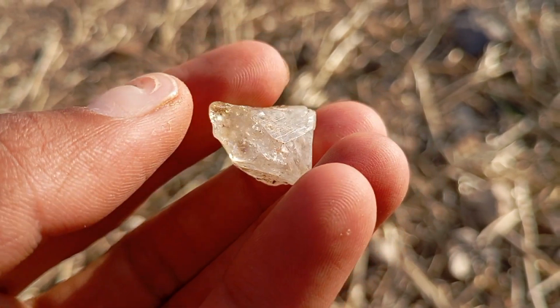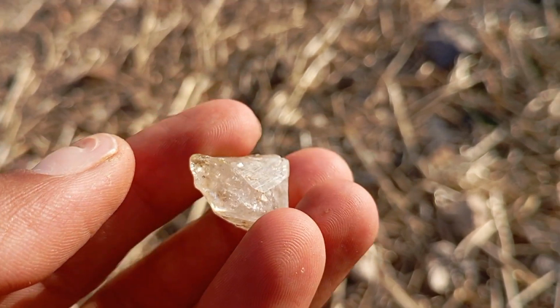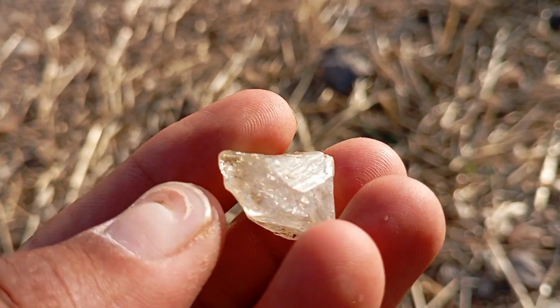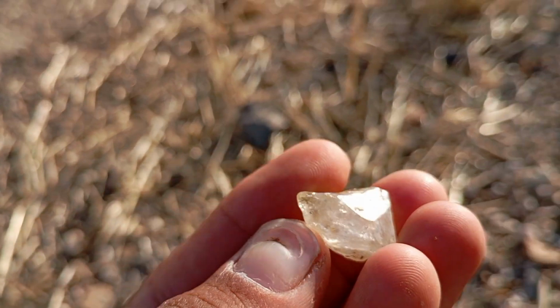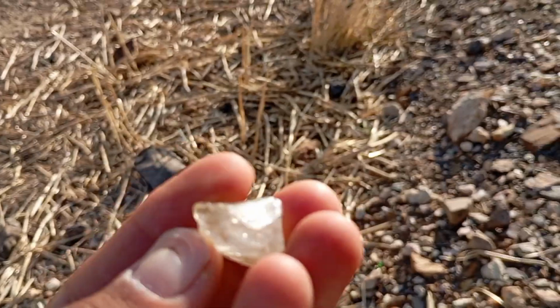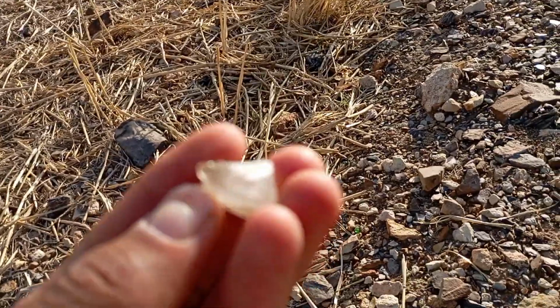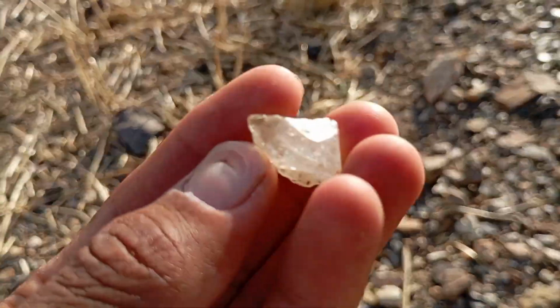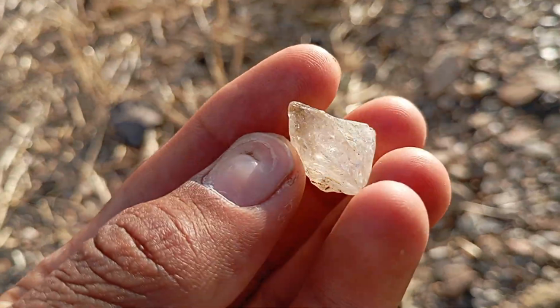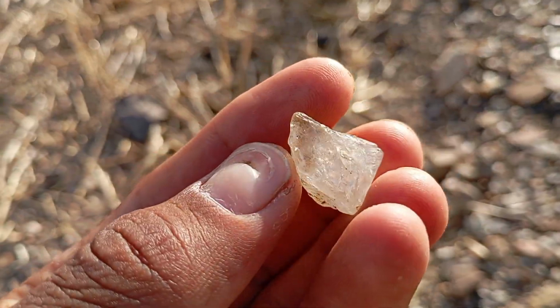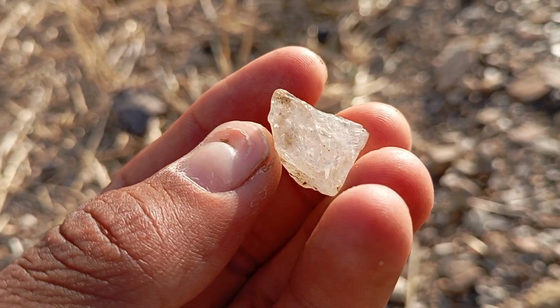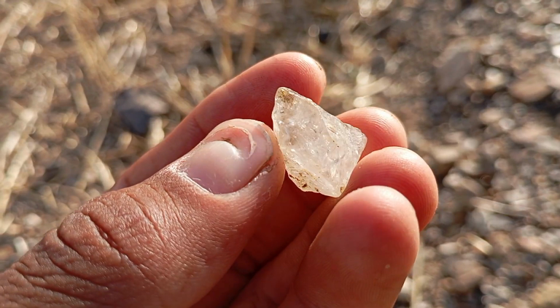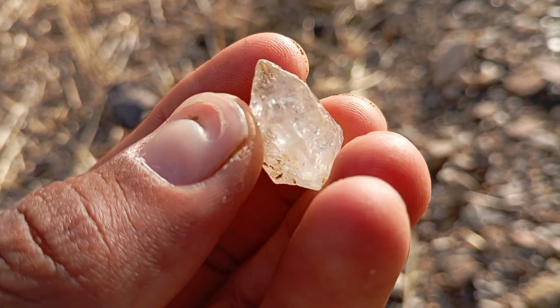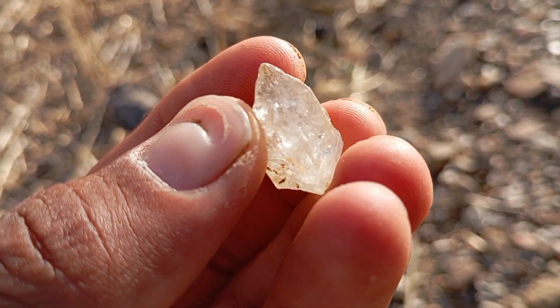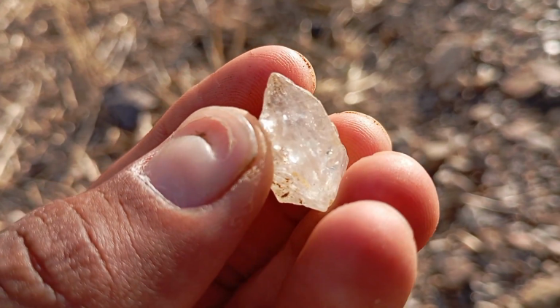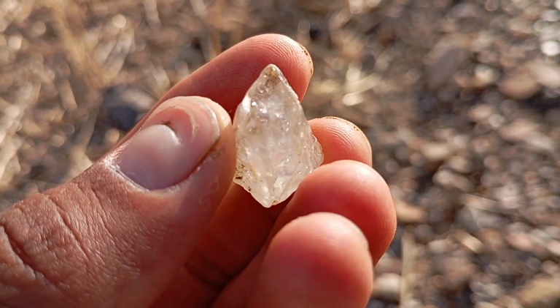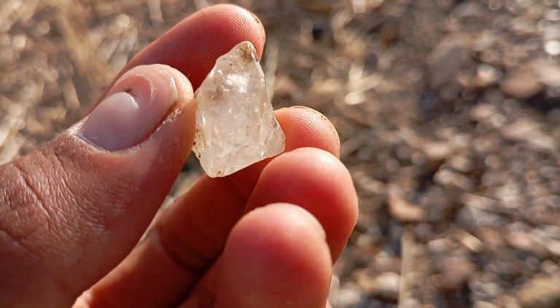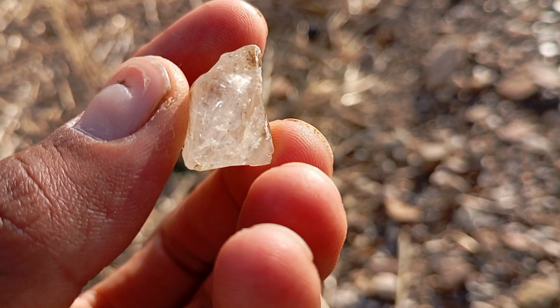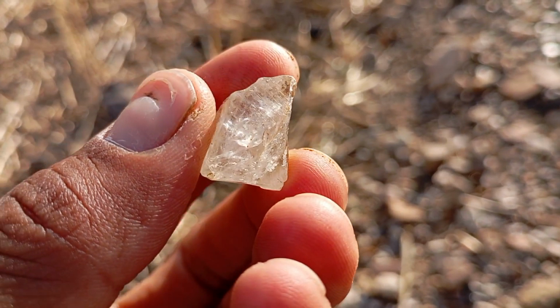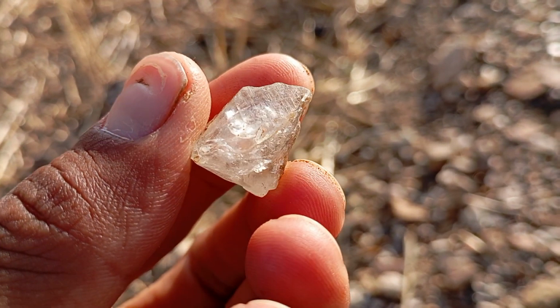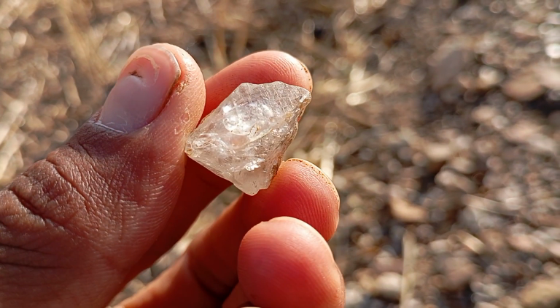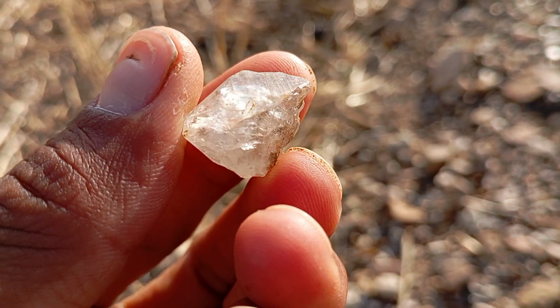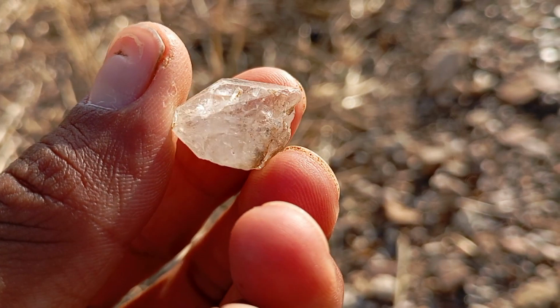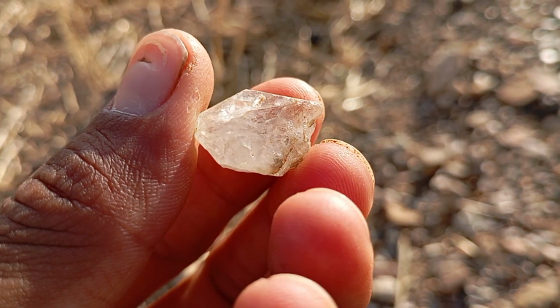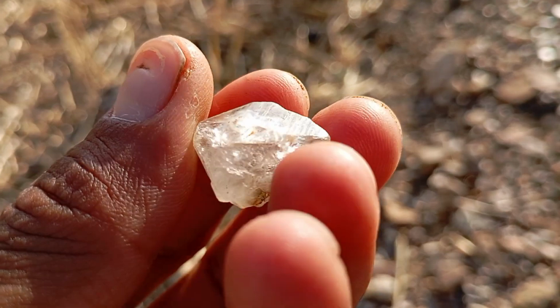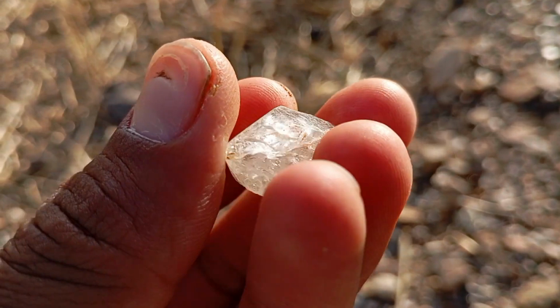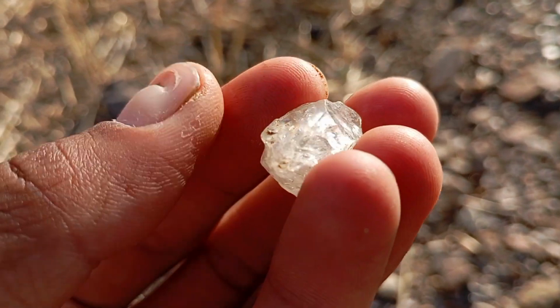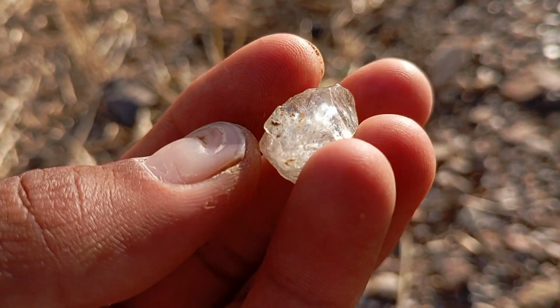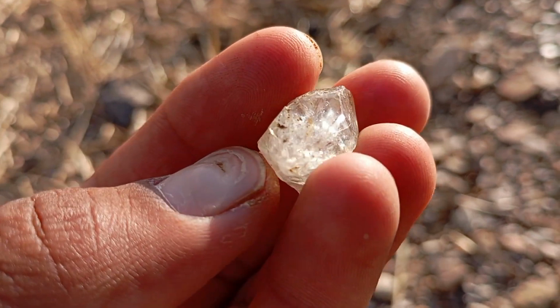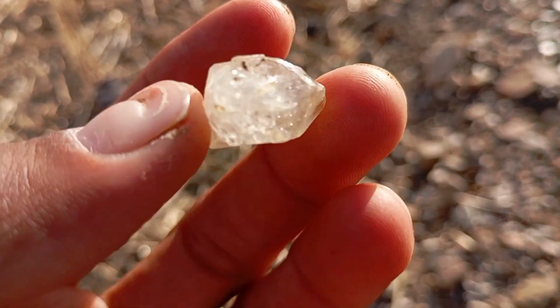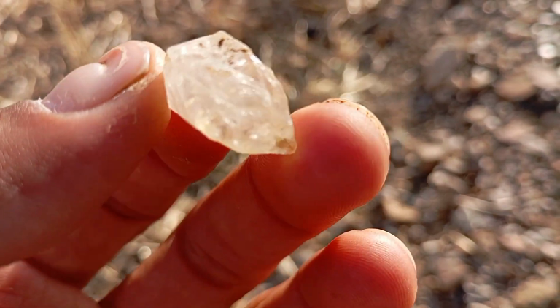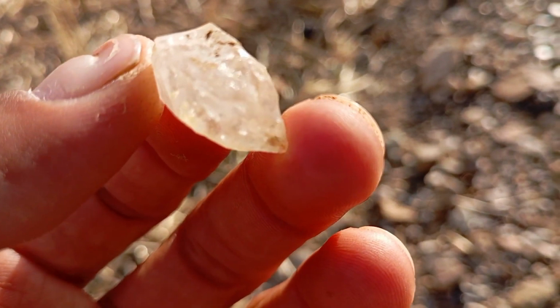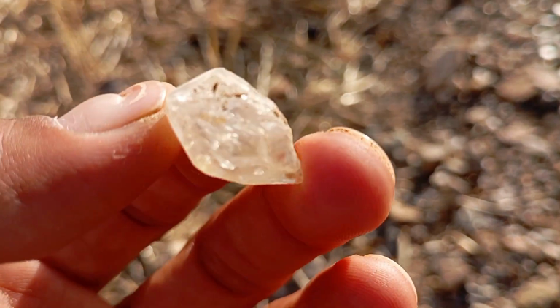5. The UV Light Test. Under ultraviolet UV light, many diamonds will glow blue, but not all. If your stone shows a bluish glow, it could be real. No glow doesn't necessarily mean it's fake — not all diamonds fluoresce.